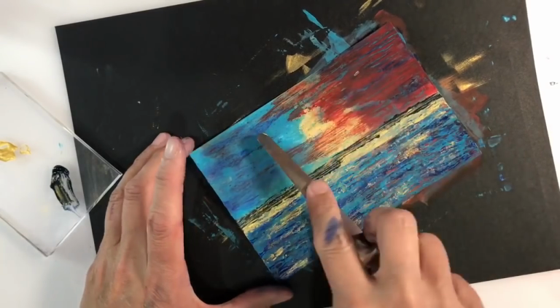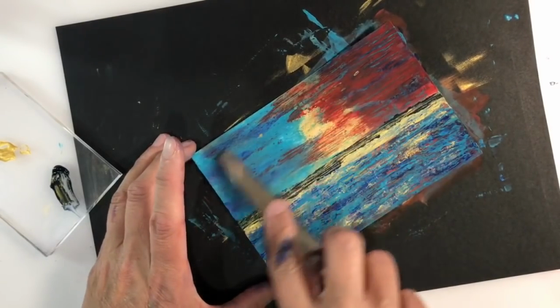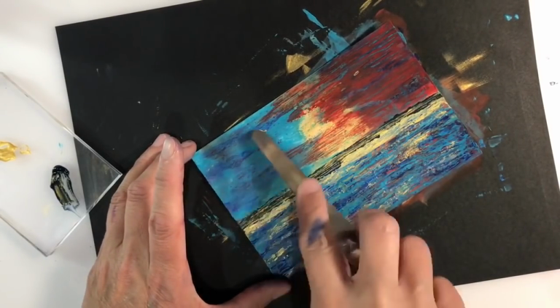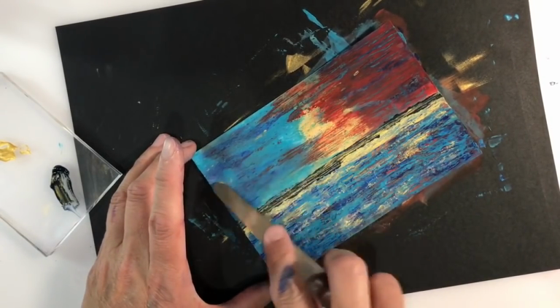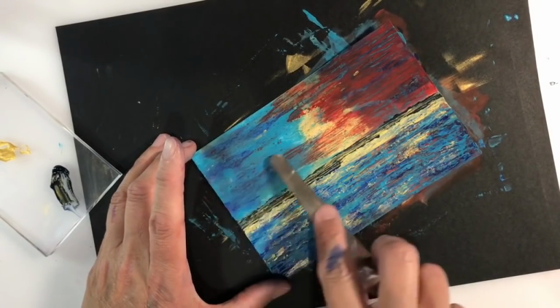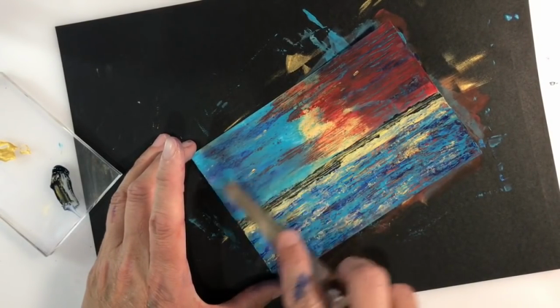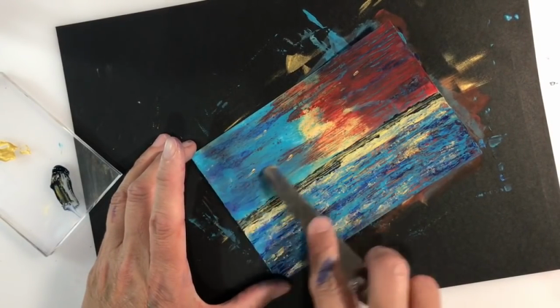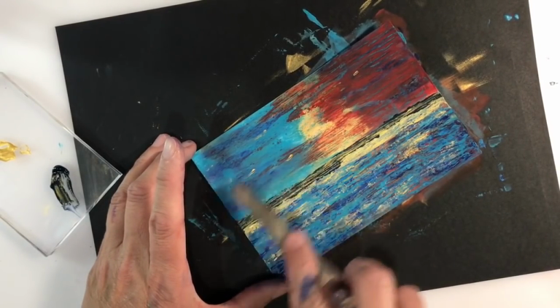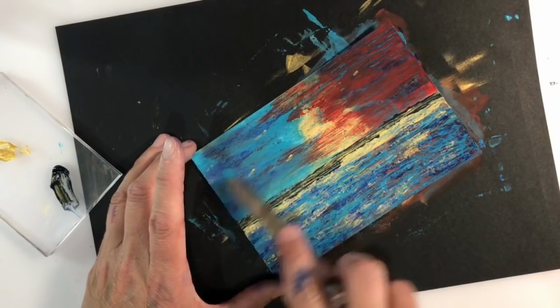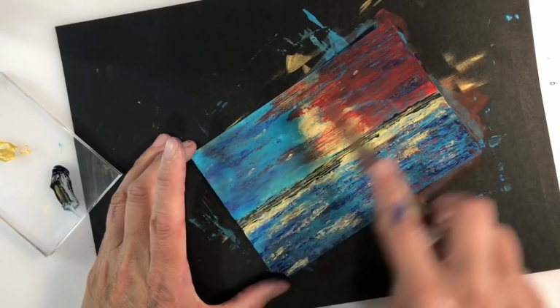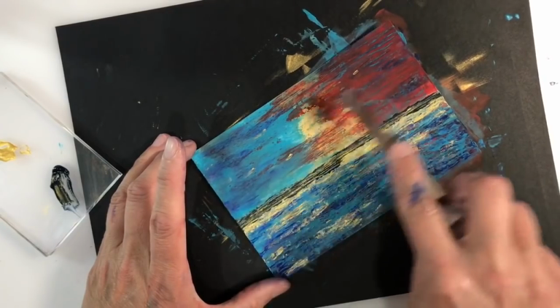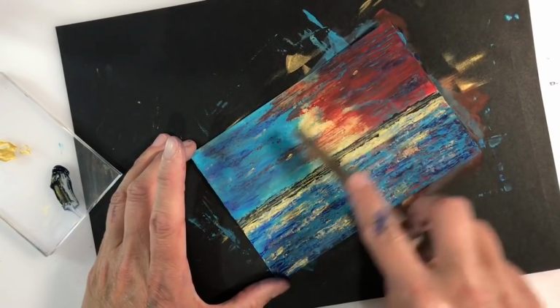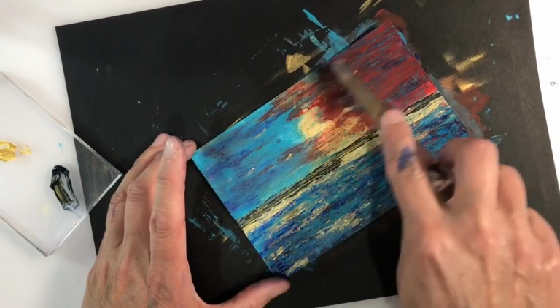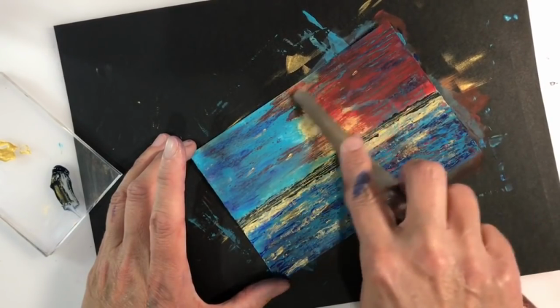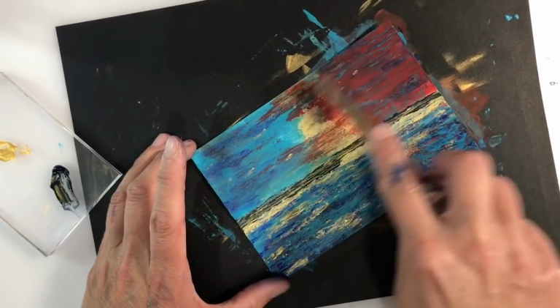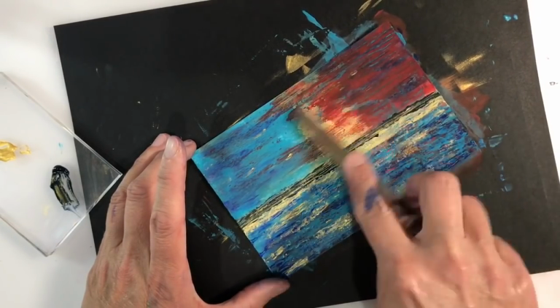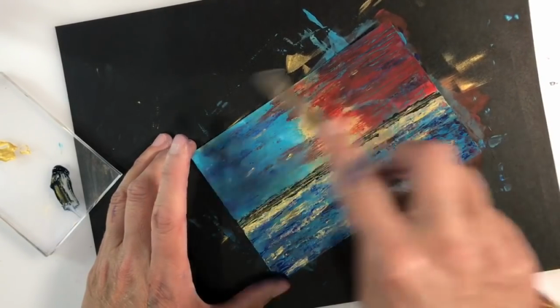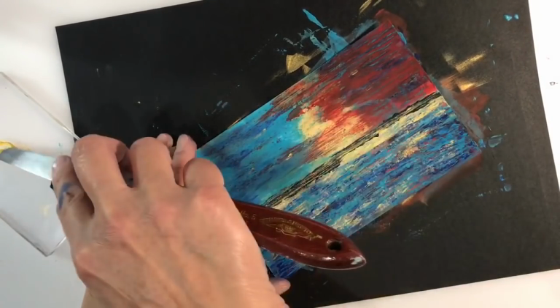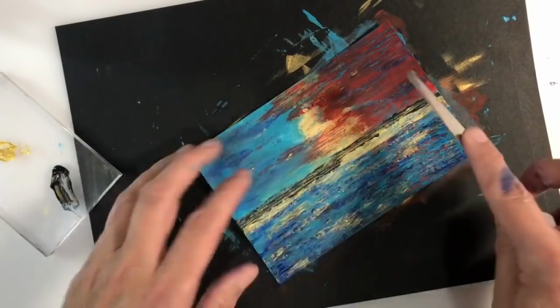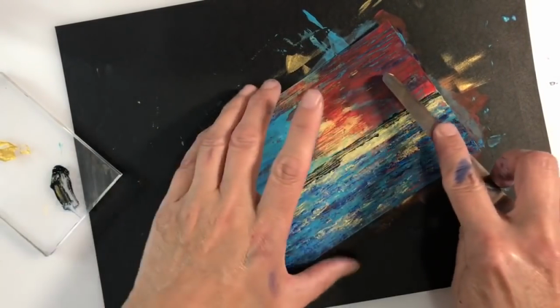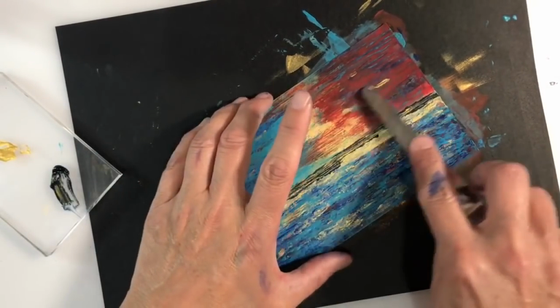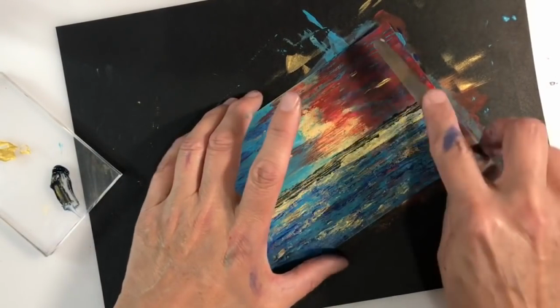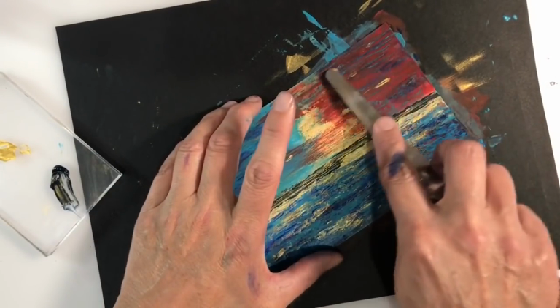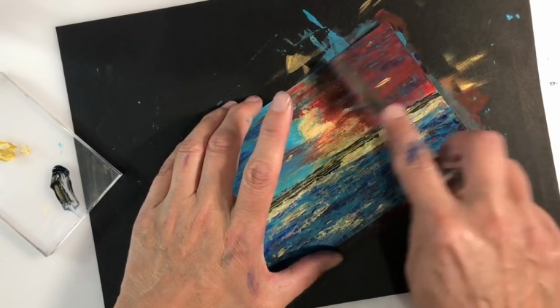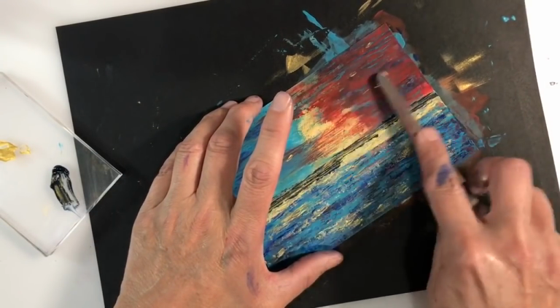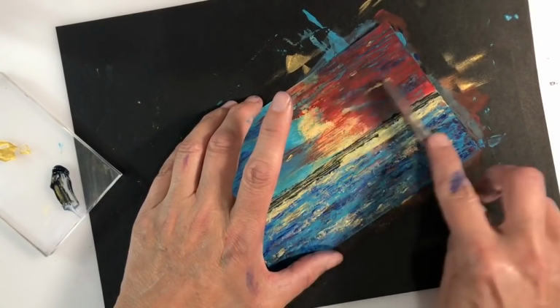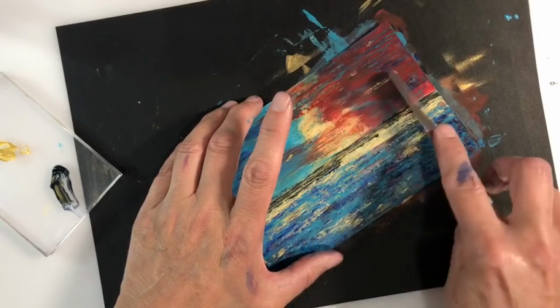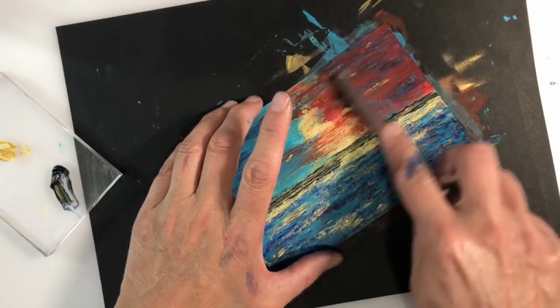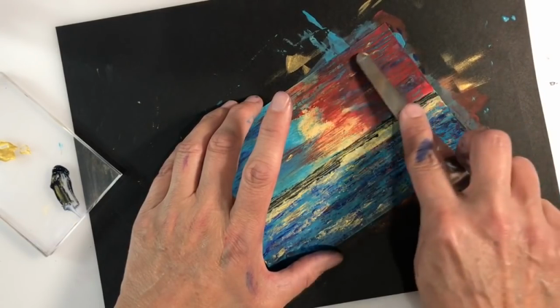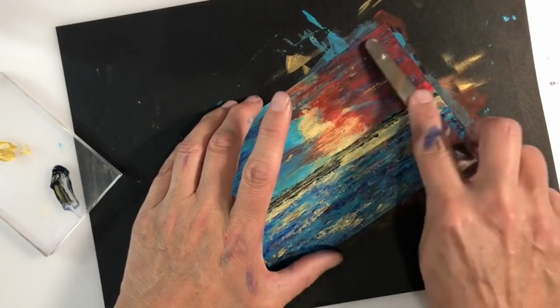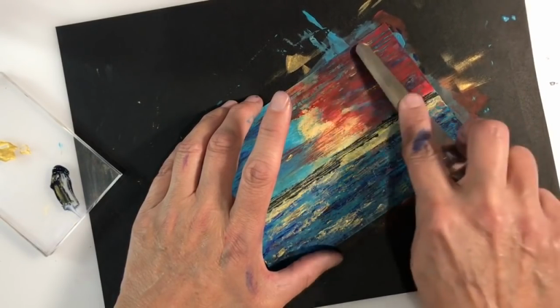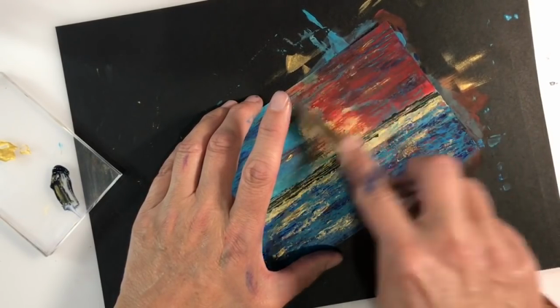I'm just finishing off my background with a few more of those gold highlights, just to try and add some lightness and brighten that background.